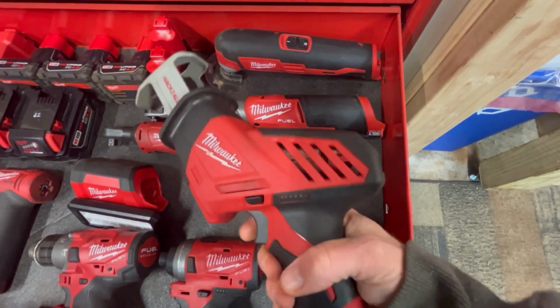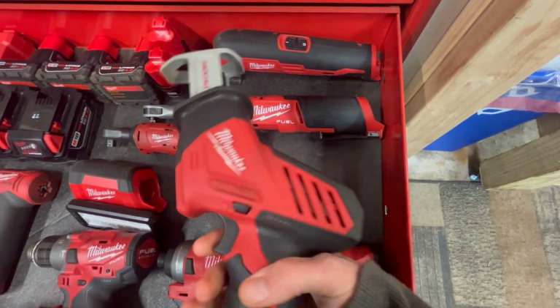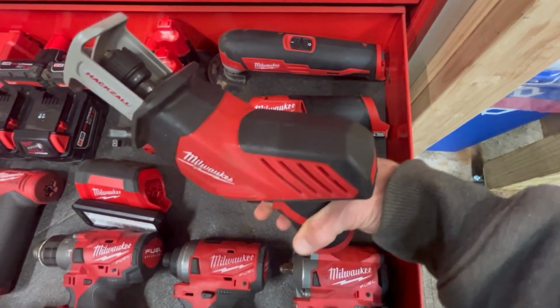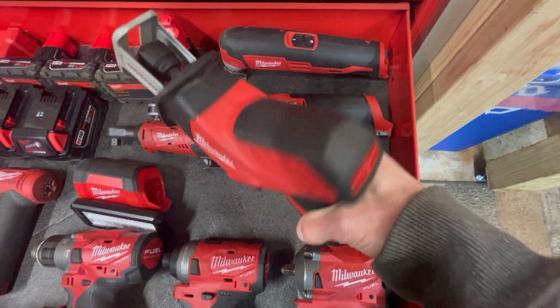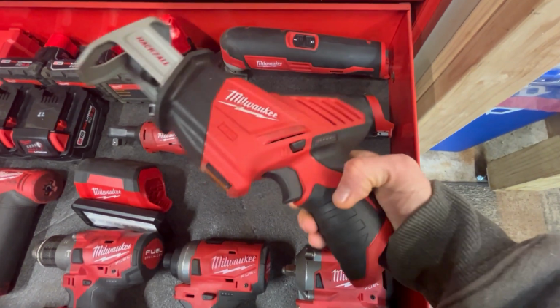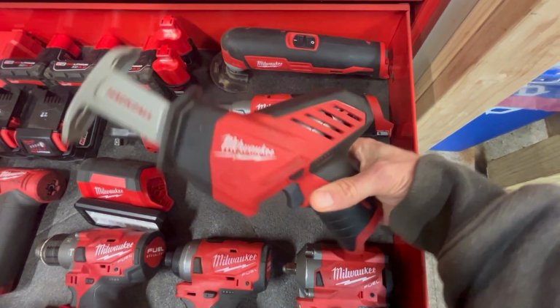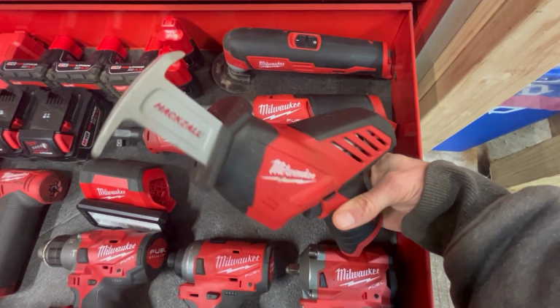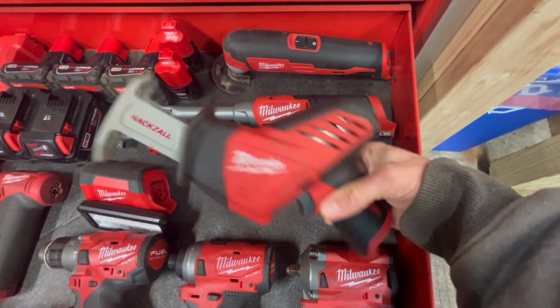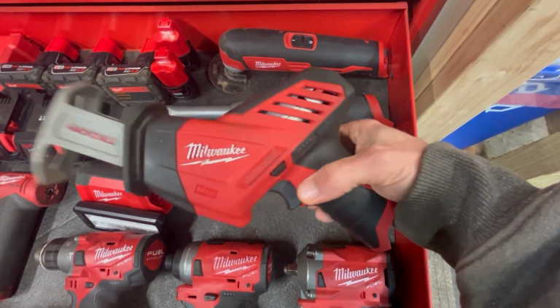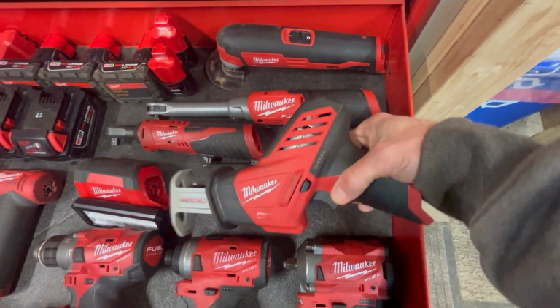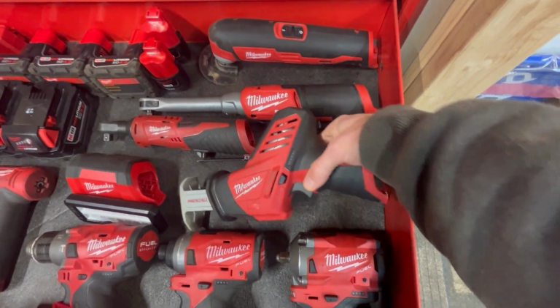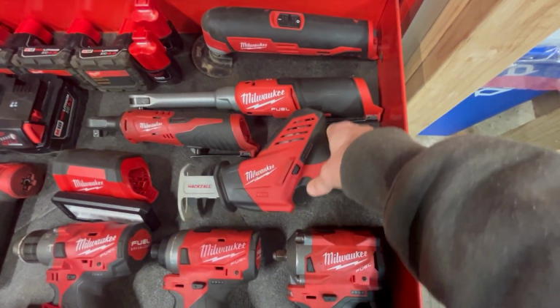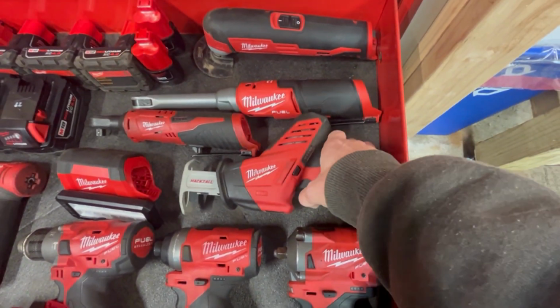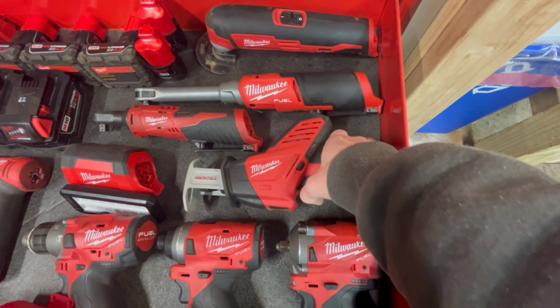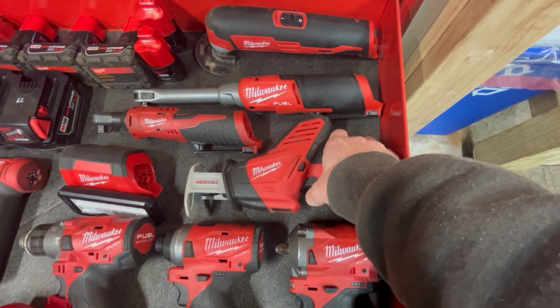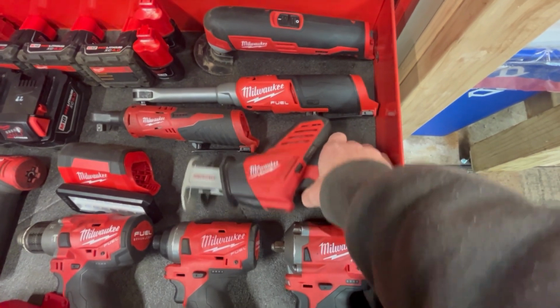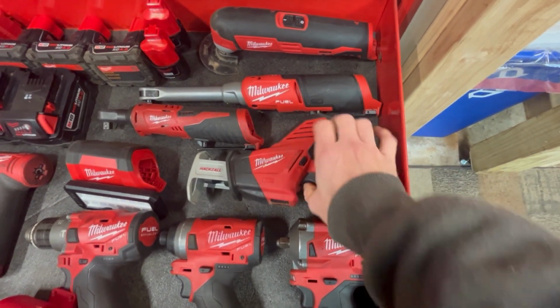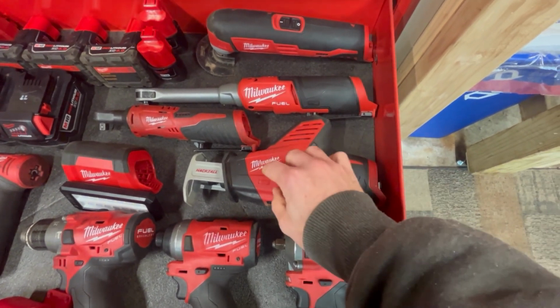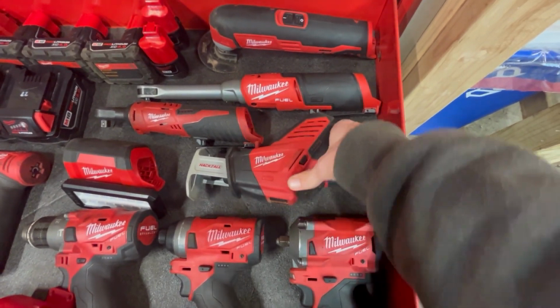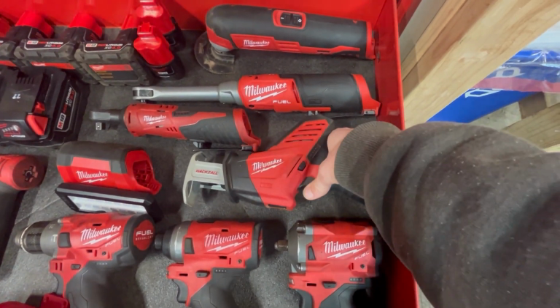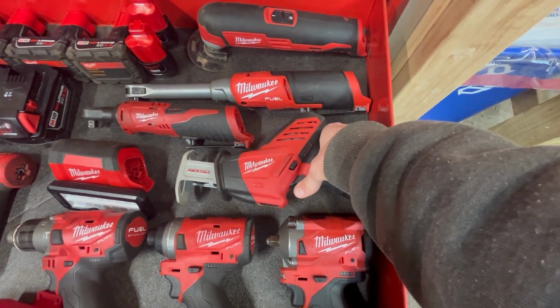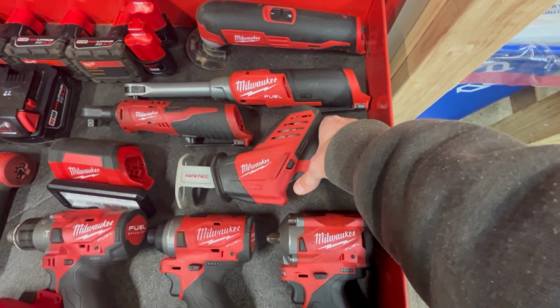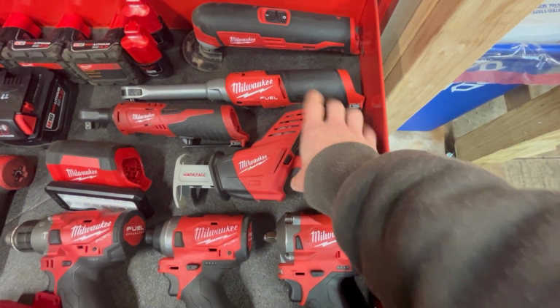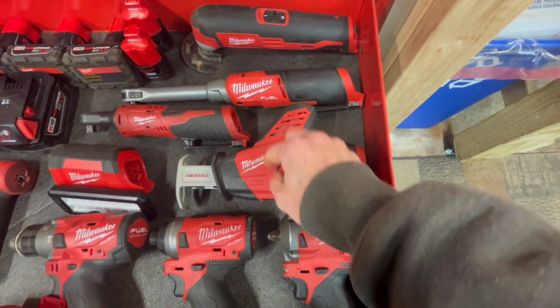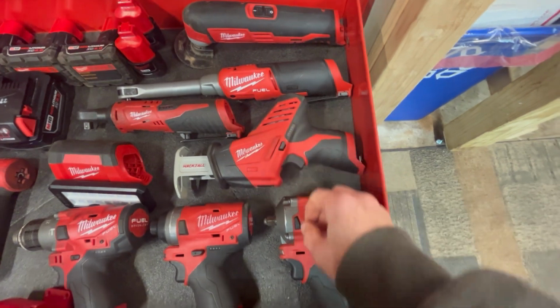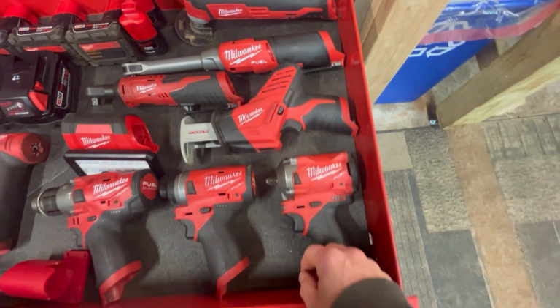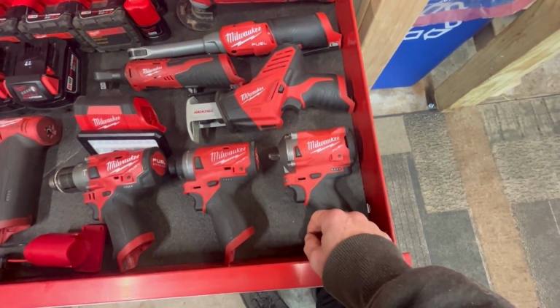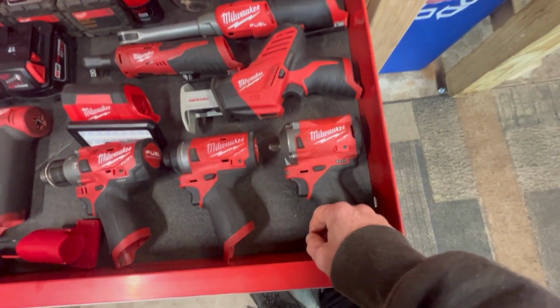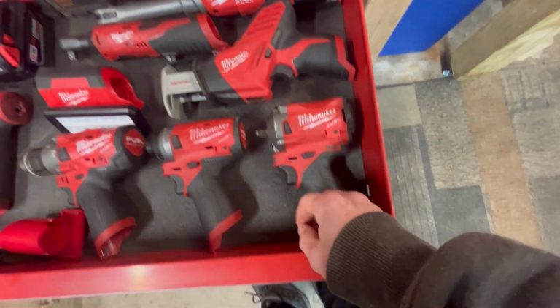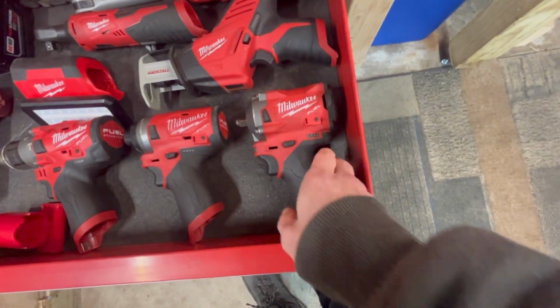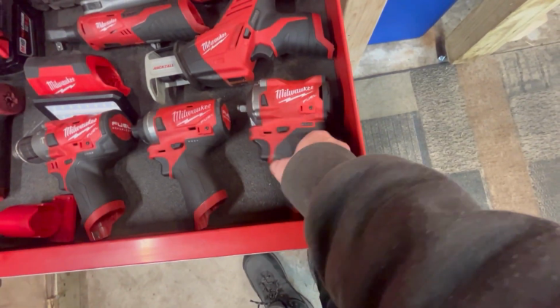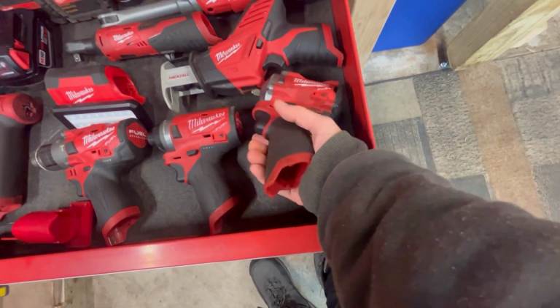Same thing with this hacksaw — I haven't done a whole lot of automotive work with it. I try to do more accurate work than that, but I have used it to chop up roots when you're digging a hole and hit a huge root. You've got to get a blade on it and start whacking away.